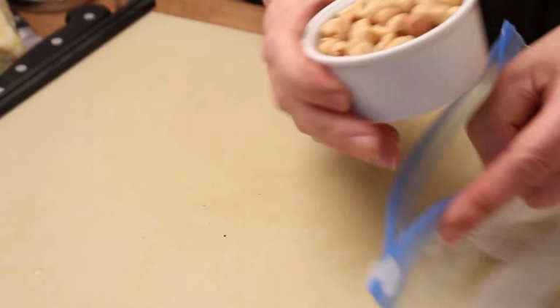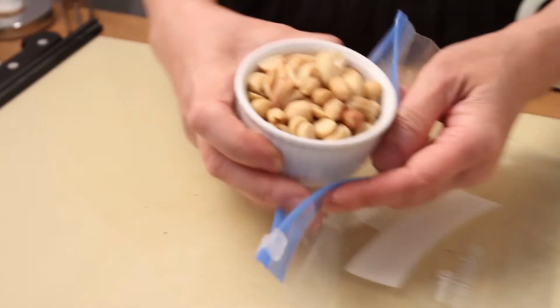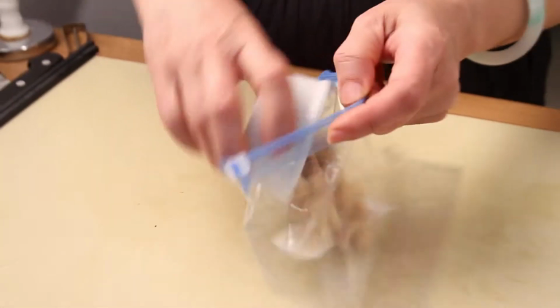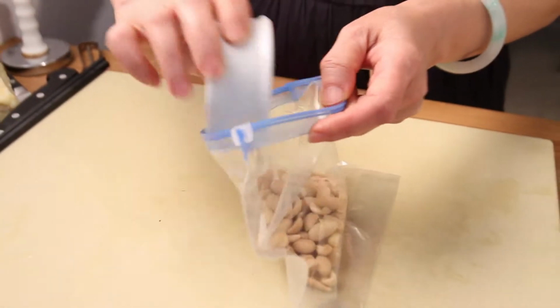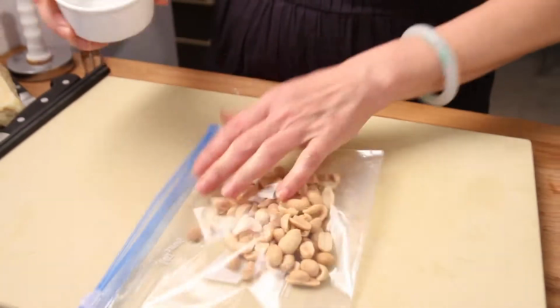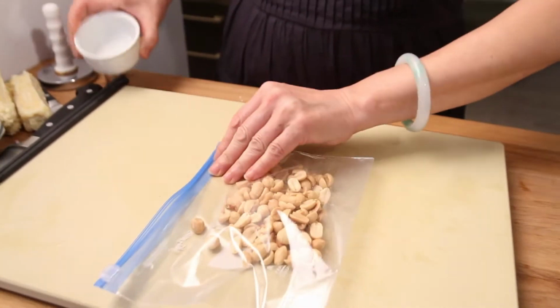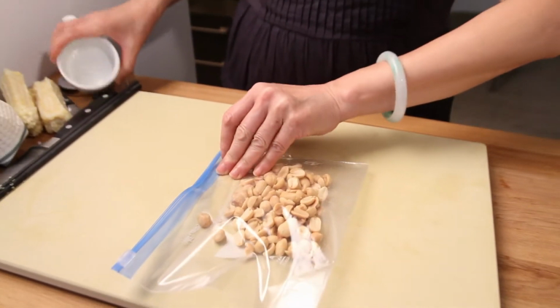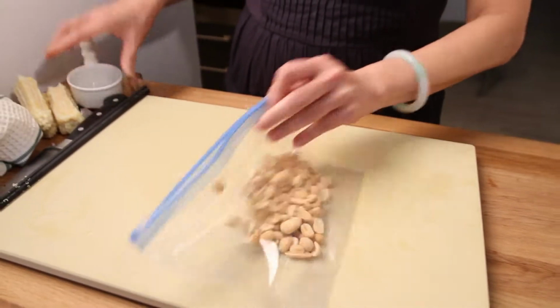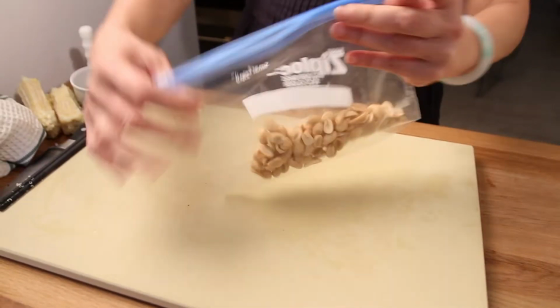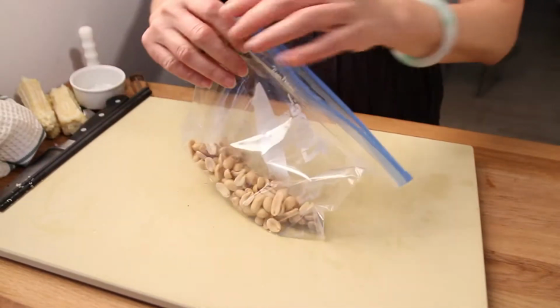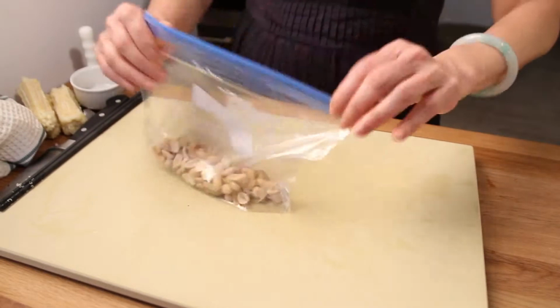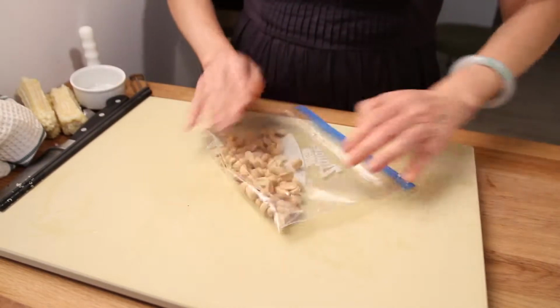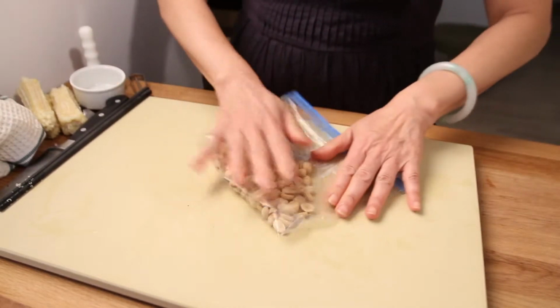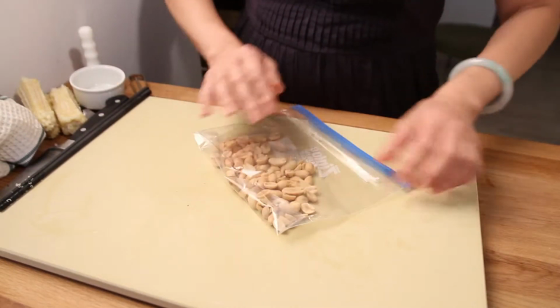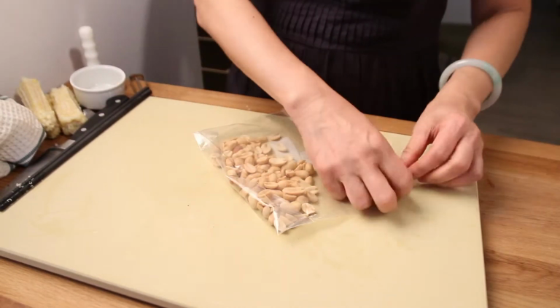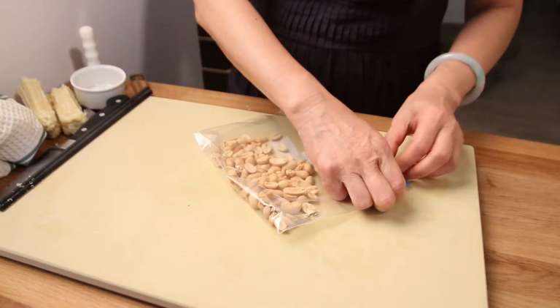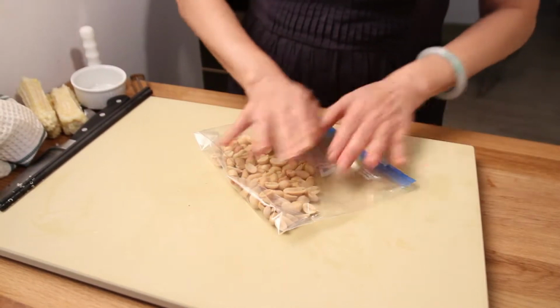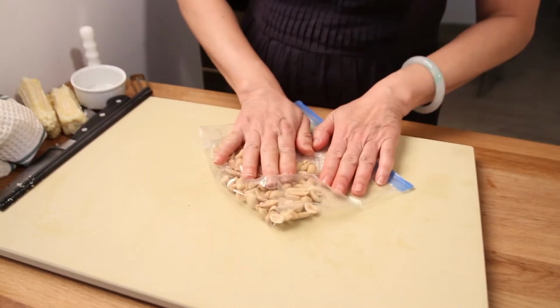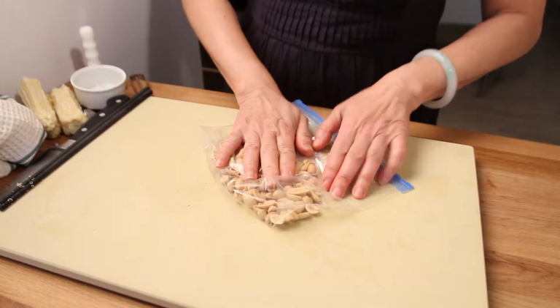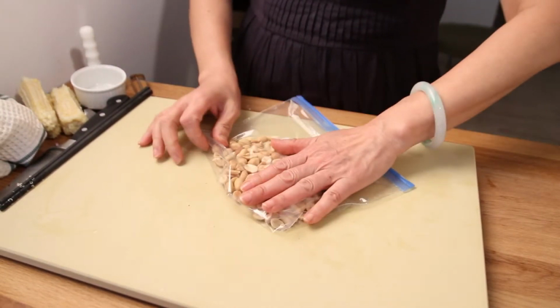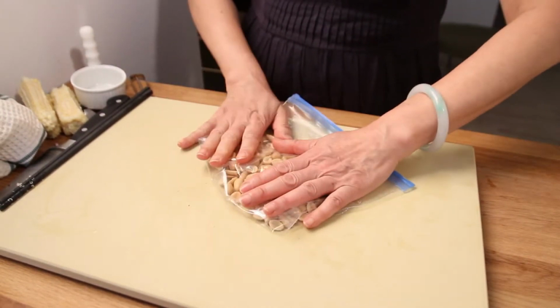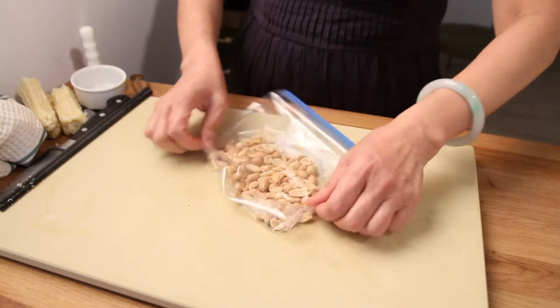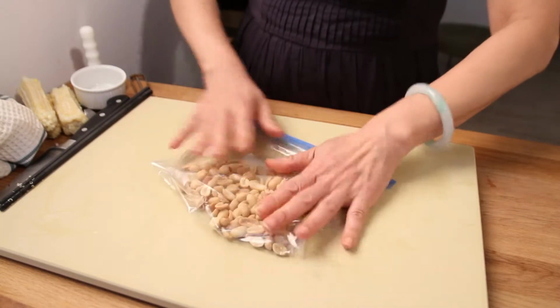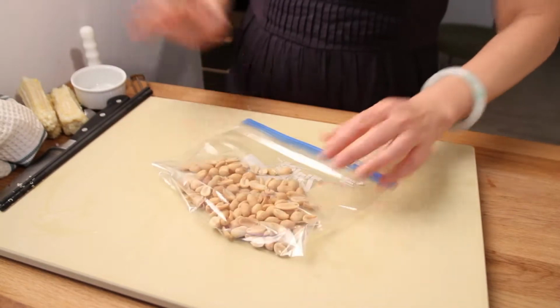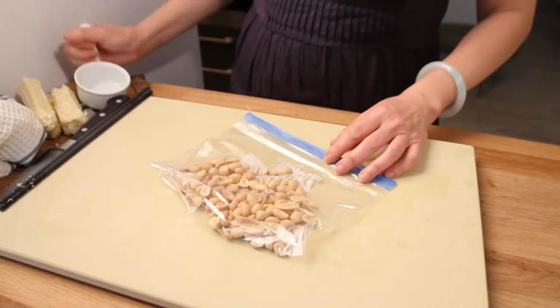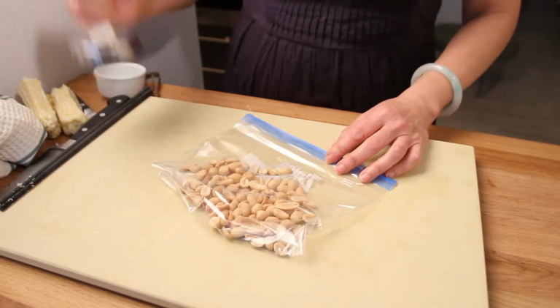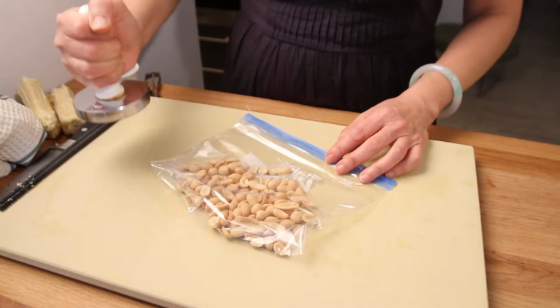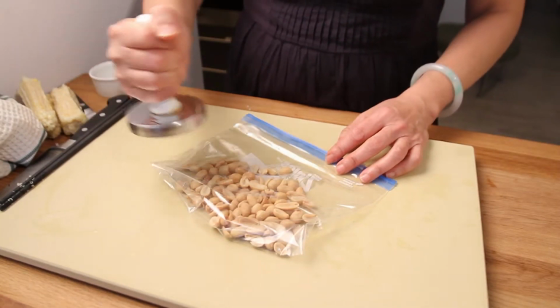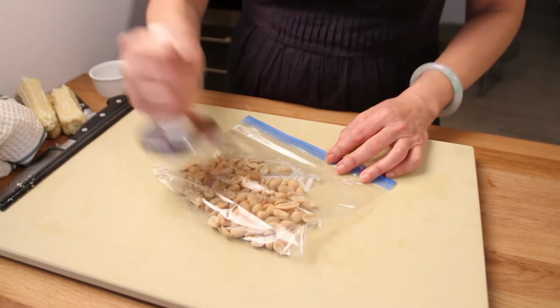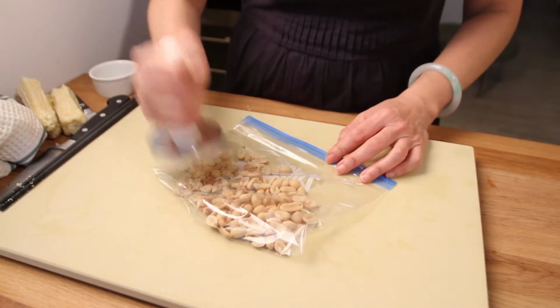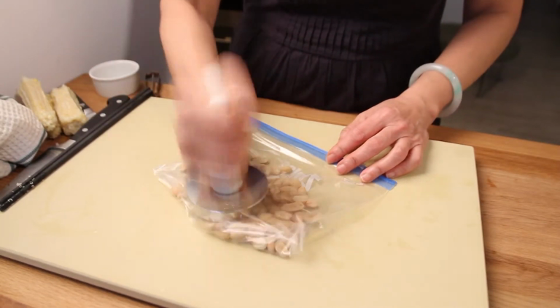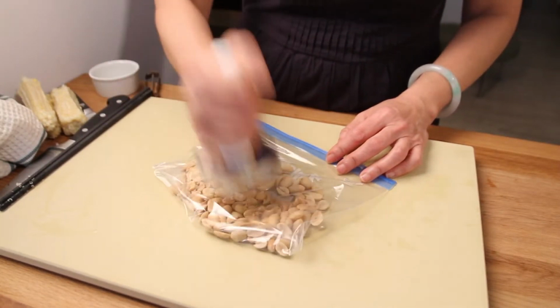Now it's the peanuts' turn. Instead of chopping them, I put them in a plastic bag. Try to get rid of some of the air, and then just pound it a couple of times. And that's it.